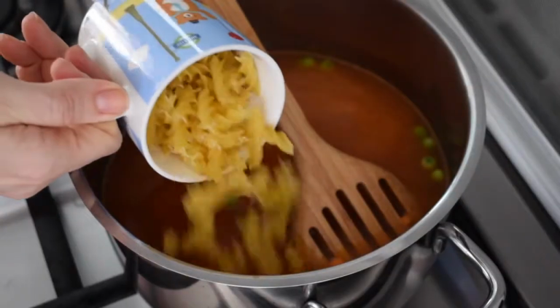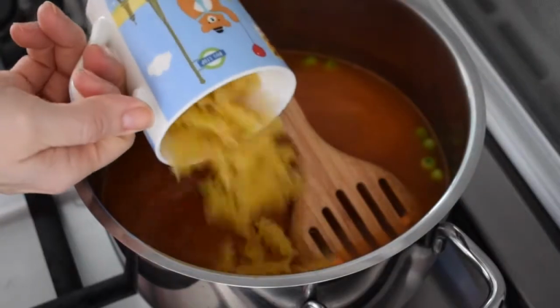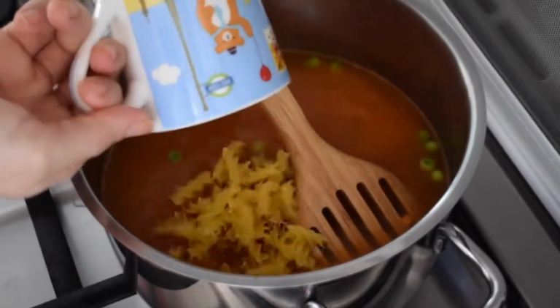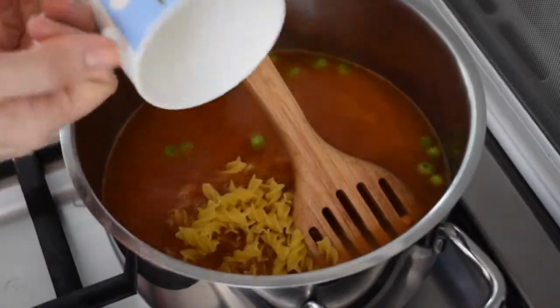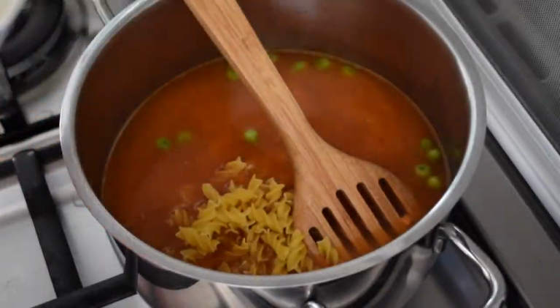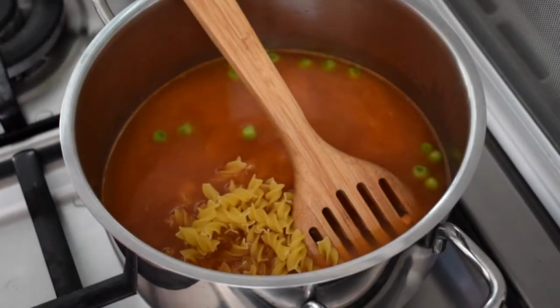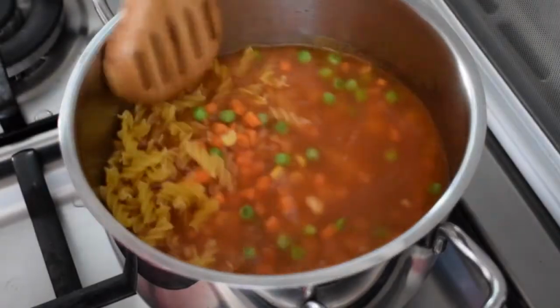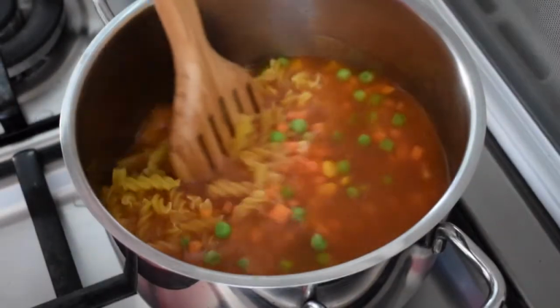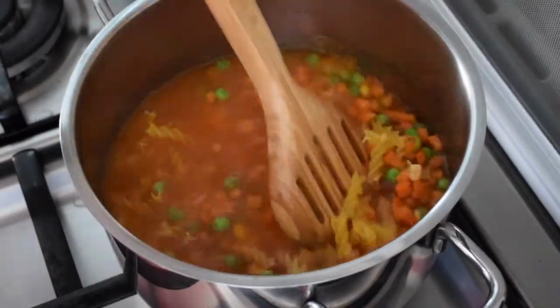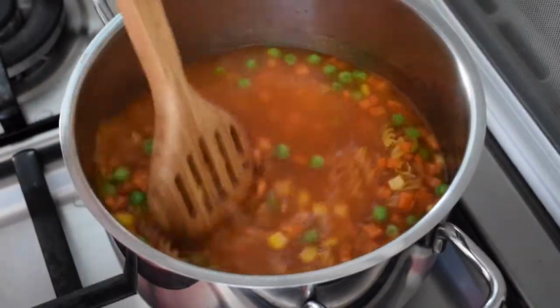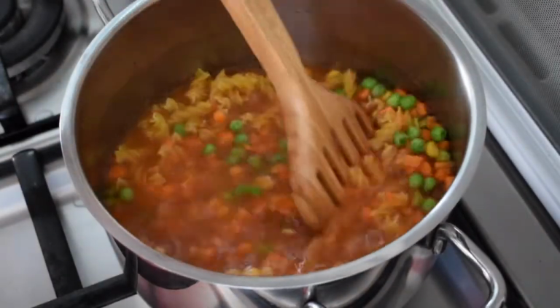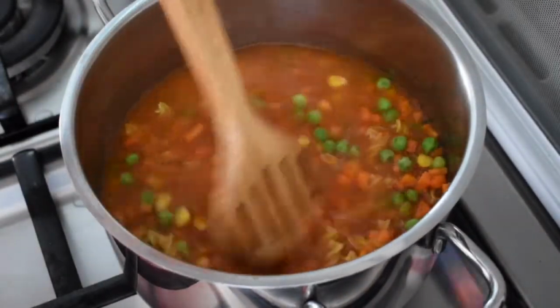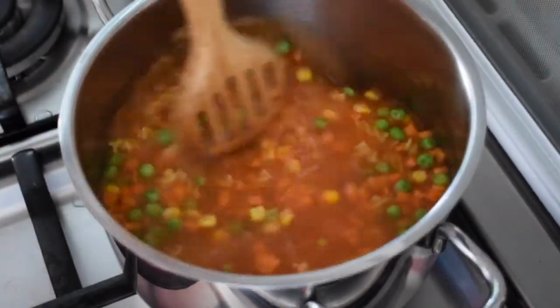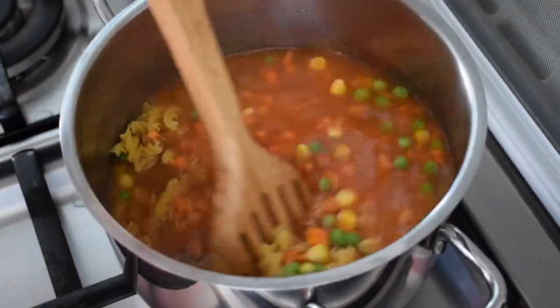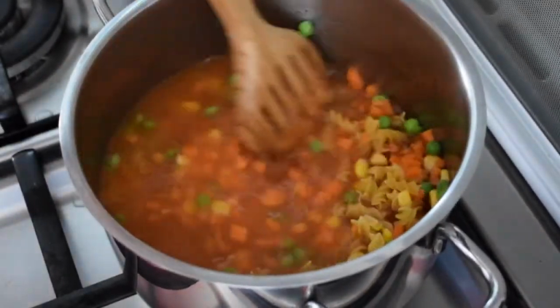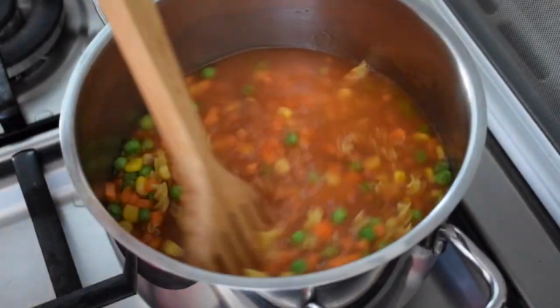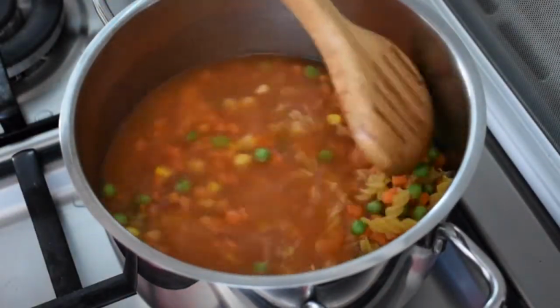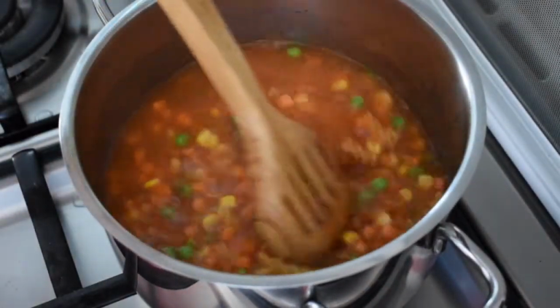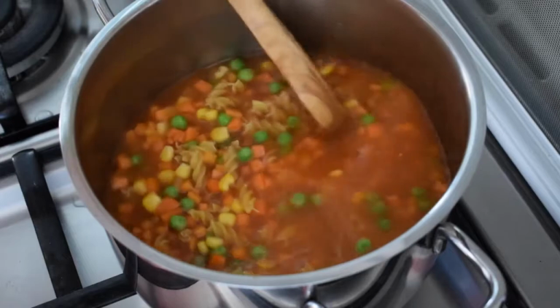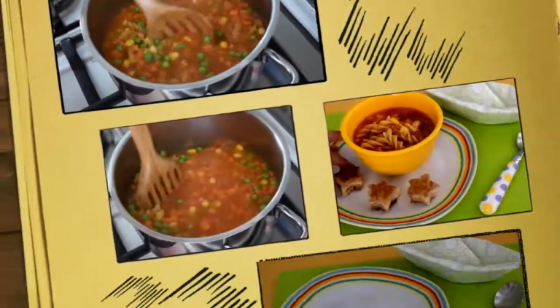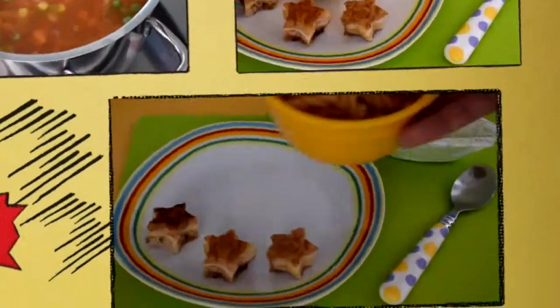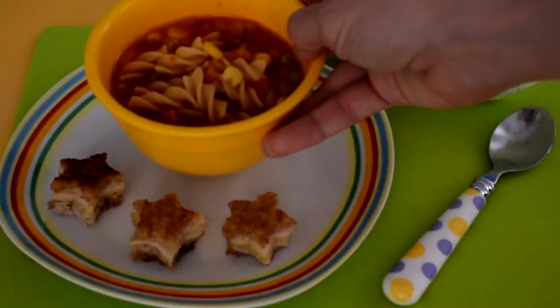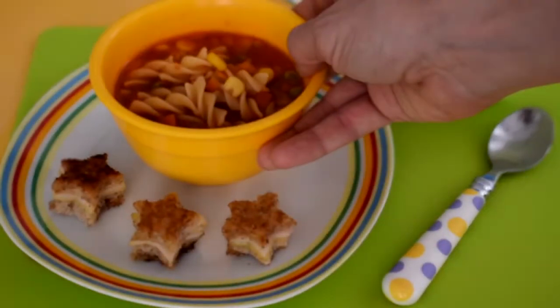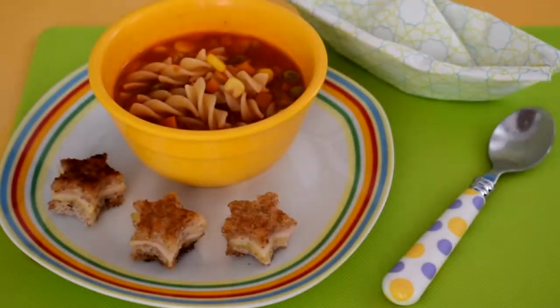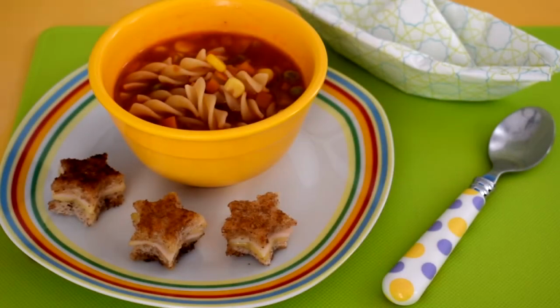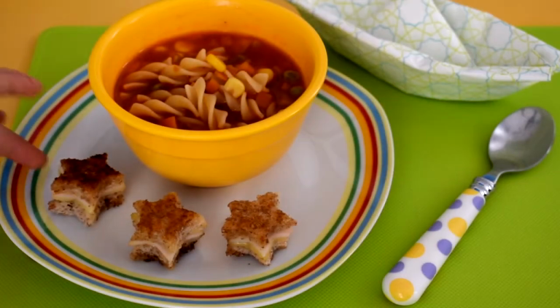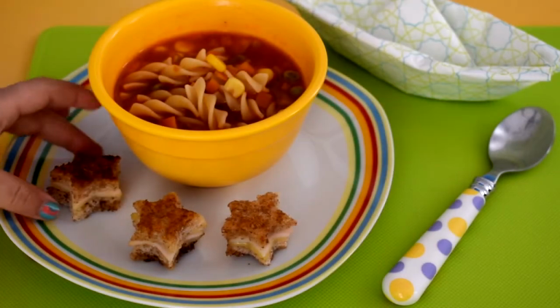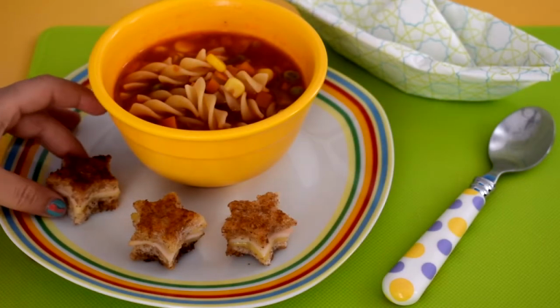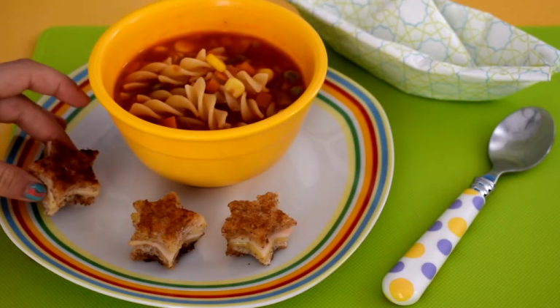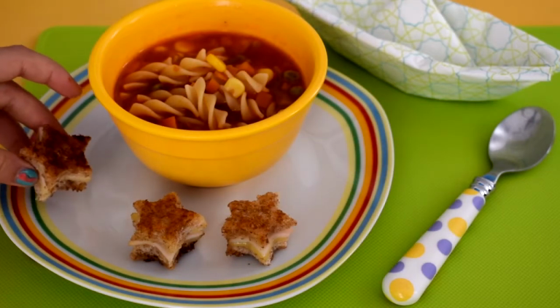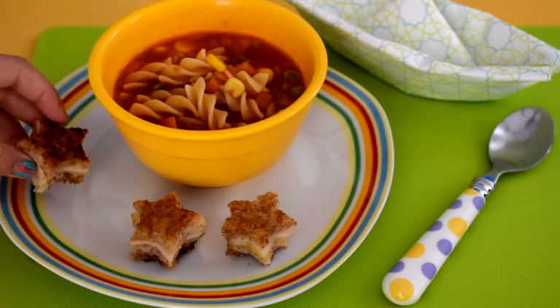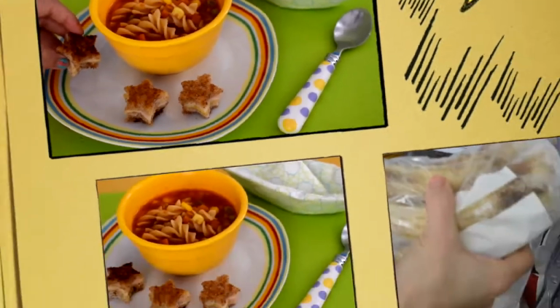I then added a cup of pasta. You can get some really adorable shapes in the shops — just follow the package instructions. Mine took about eight minutes to cook and I served this with a grilled cheese sandwich.